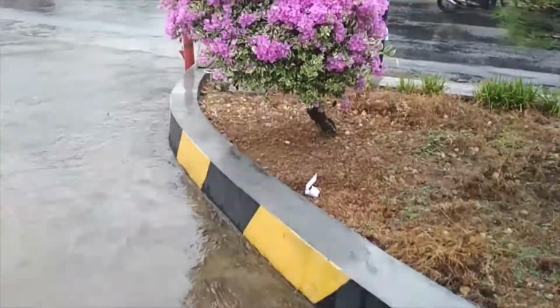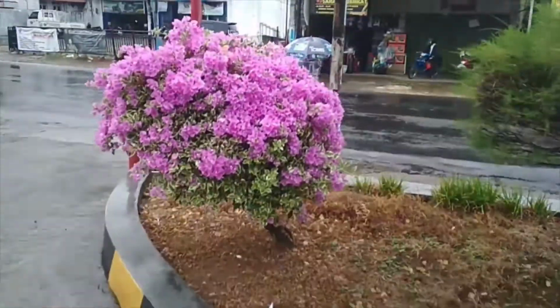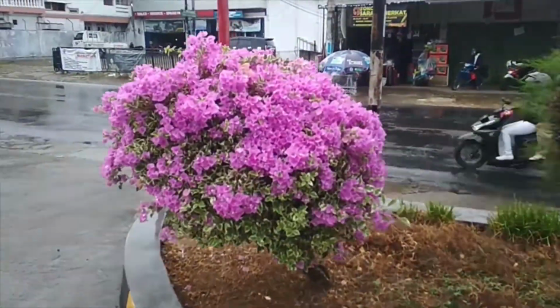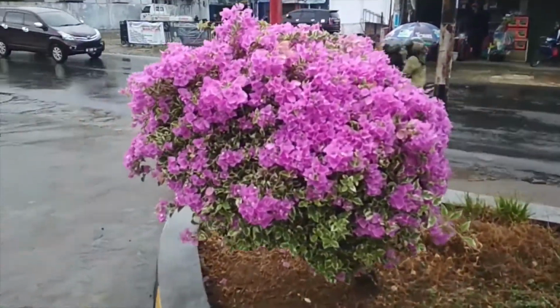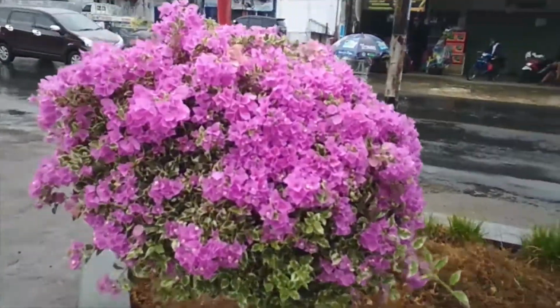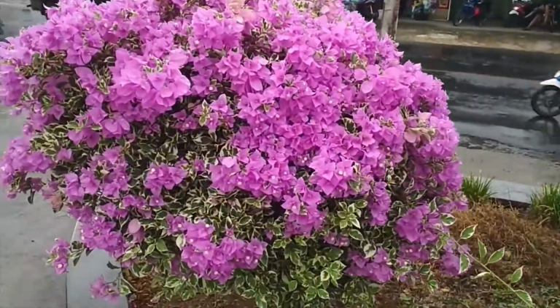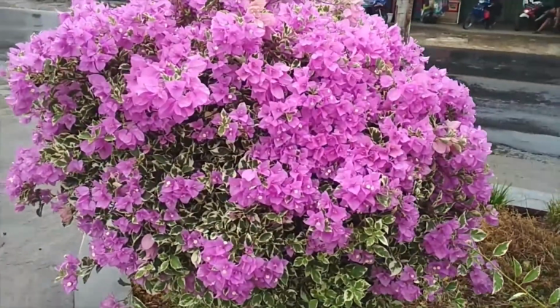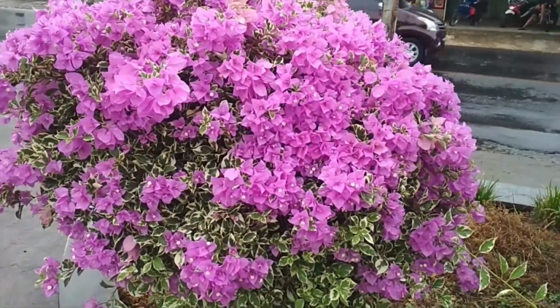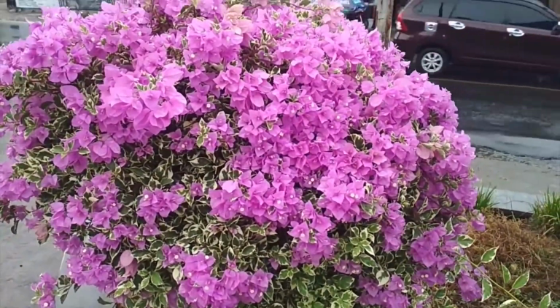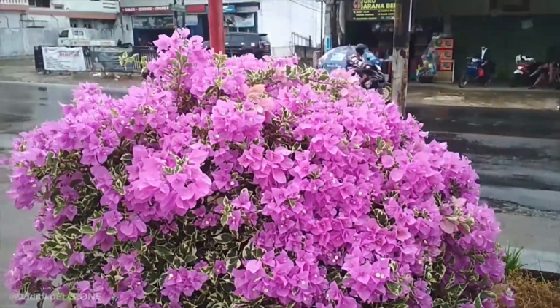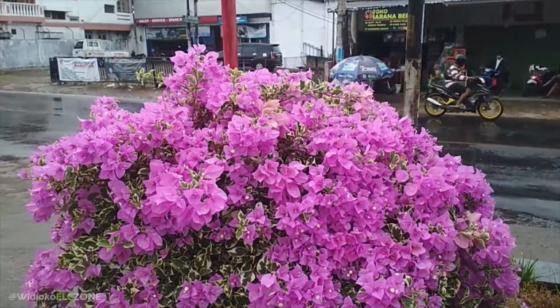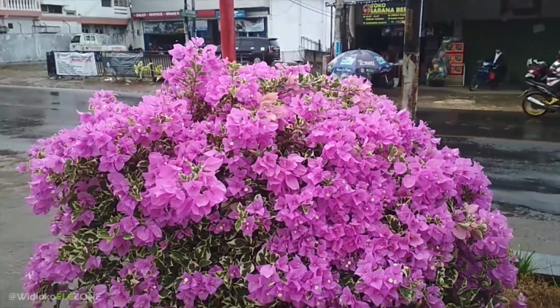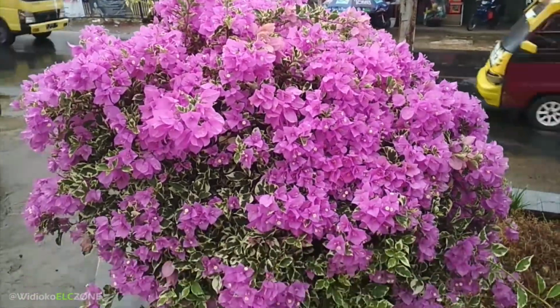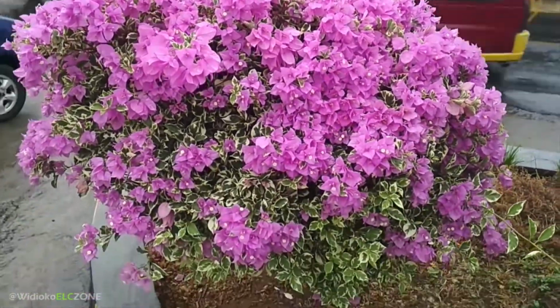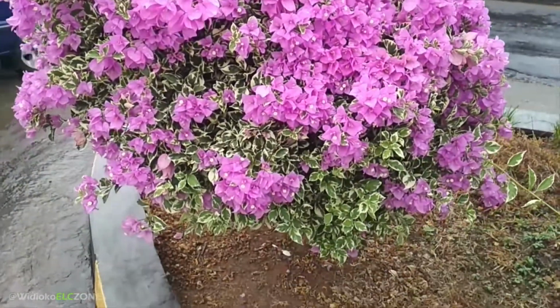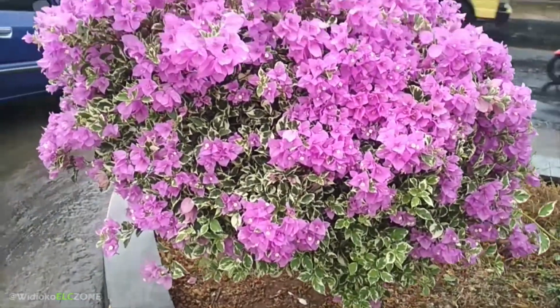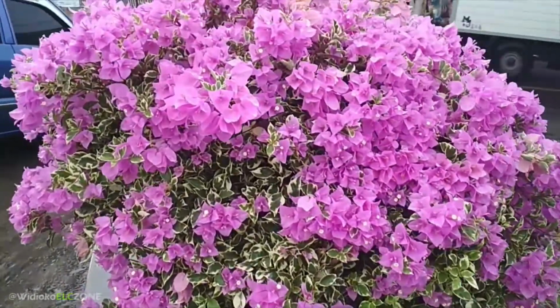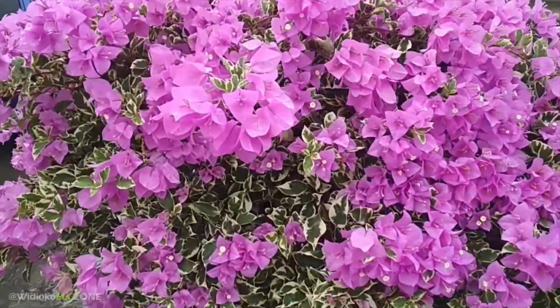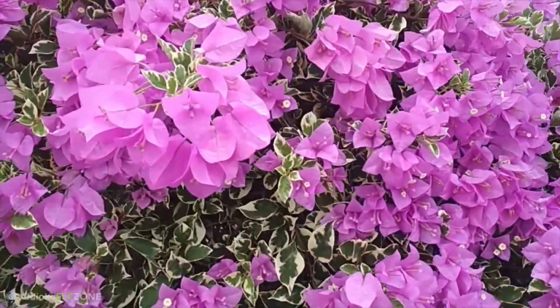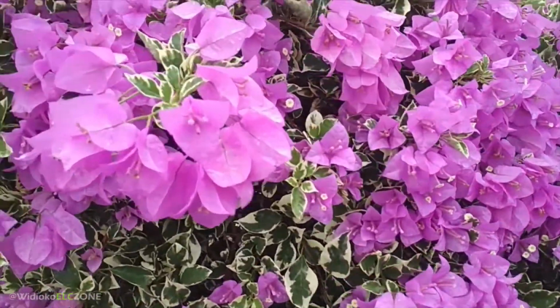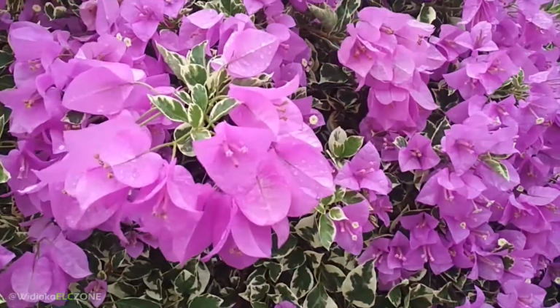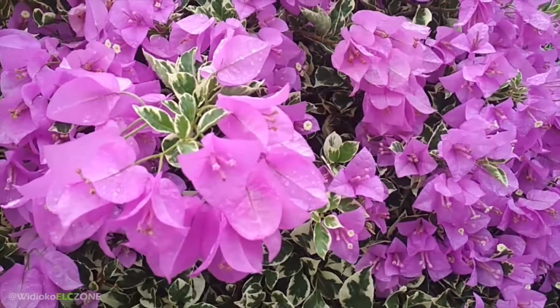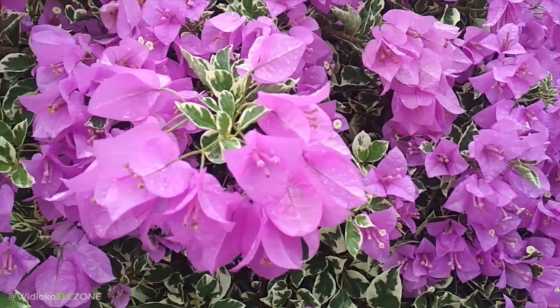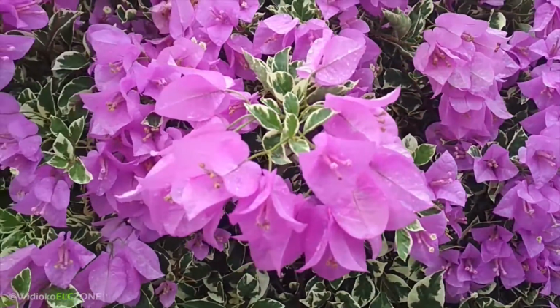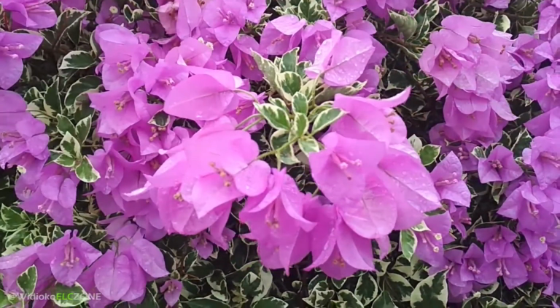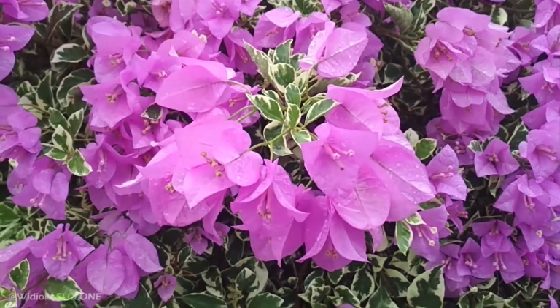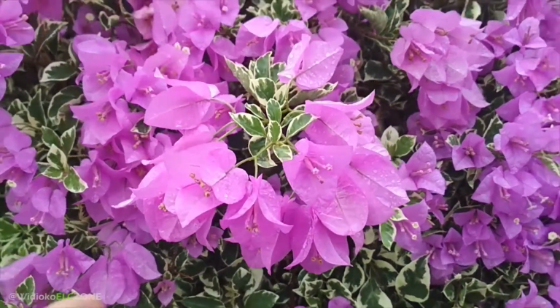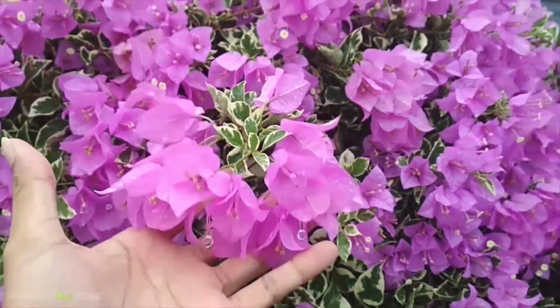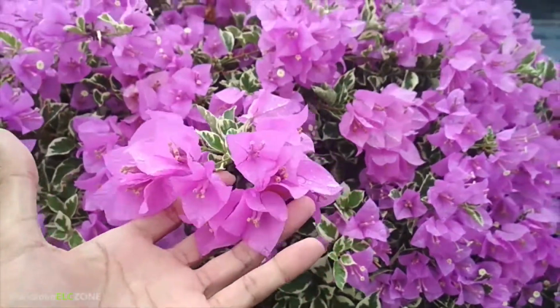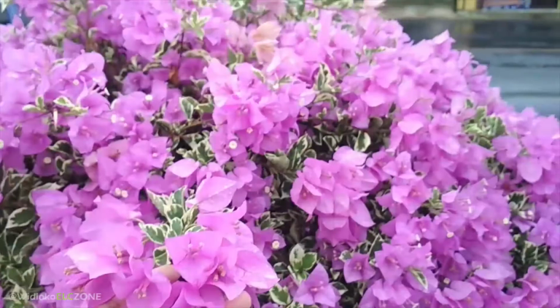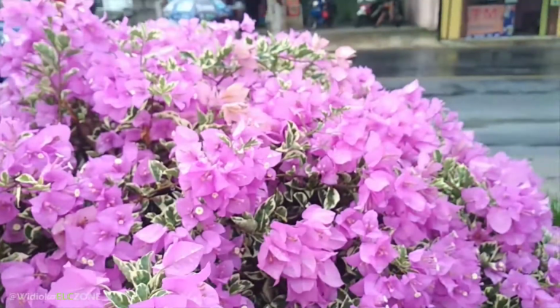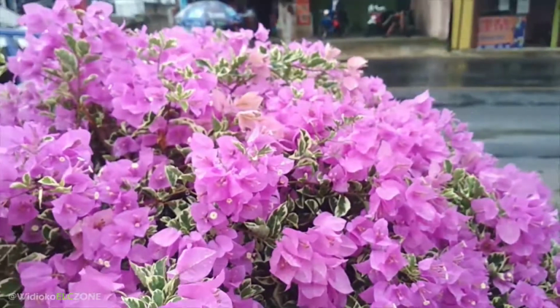Assalamualaikum warahmatullahi wabarakatuh, sahabat jenderal. Pada kesempatan yang berbahagia ini, kita akan melihat bunga bougainville di depan mata kita ini, yaitu jenis variegata warna ungu.